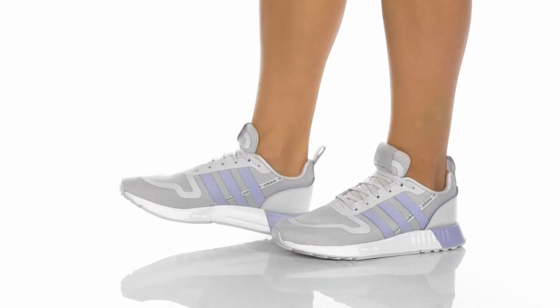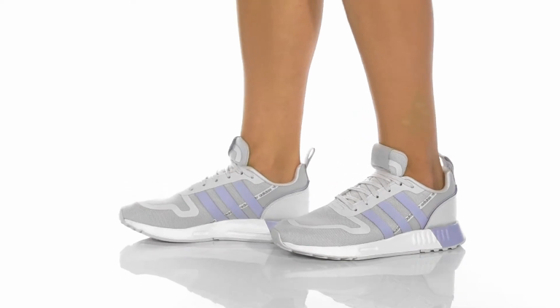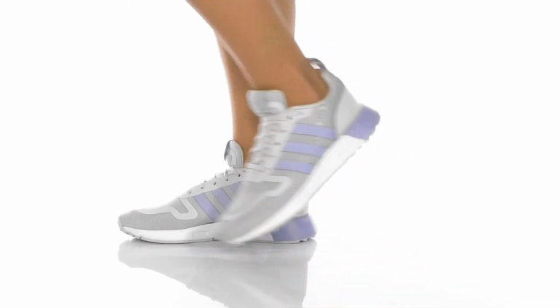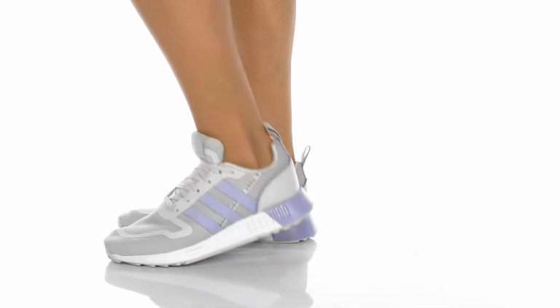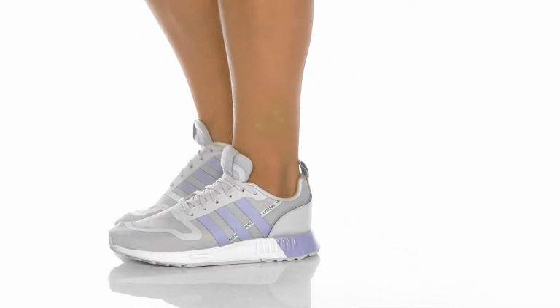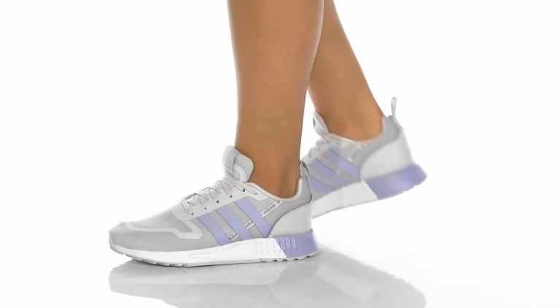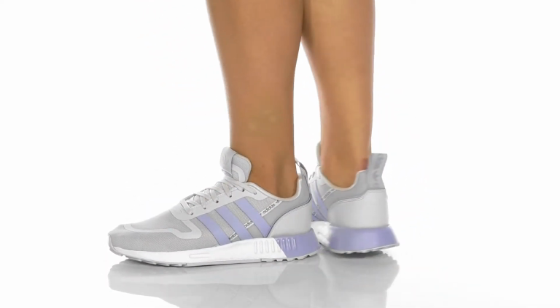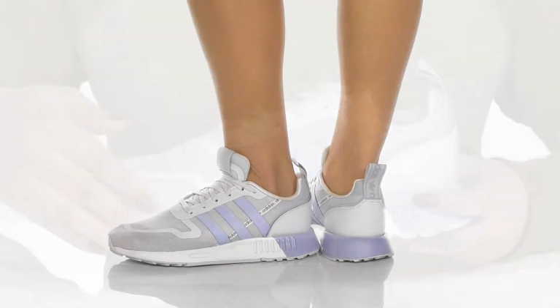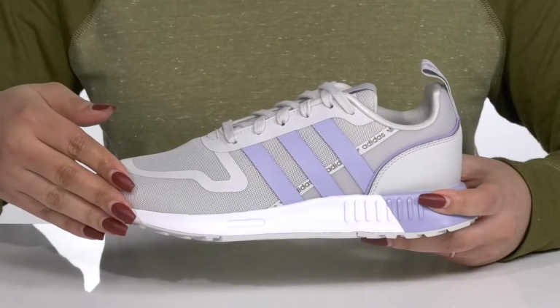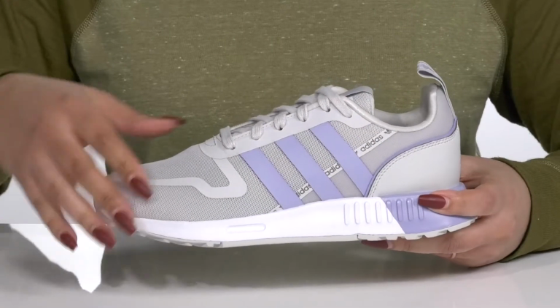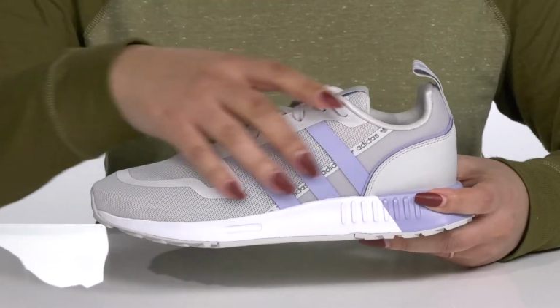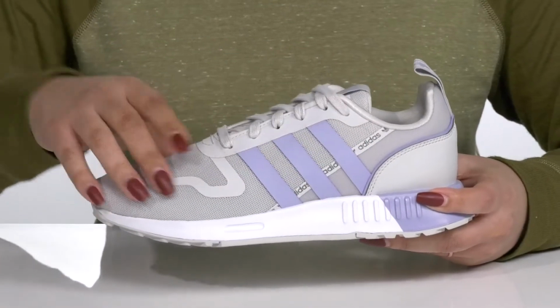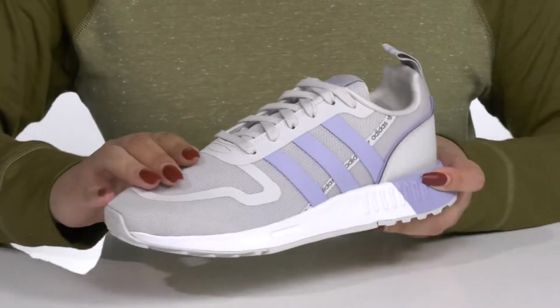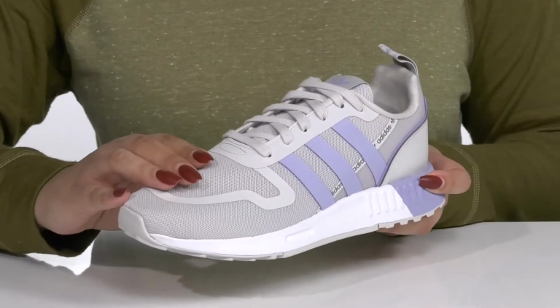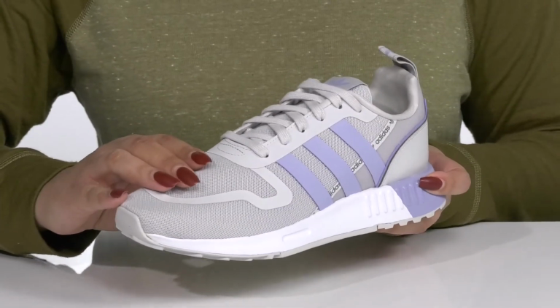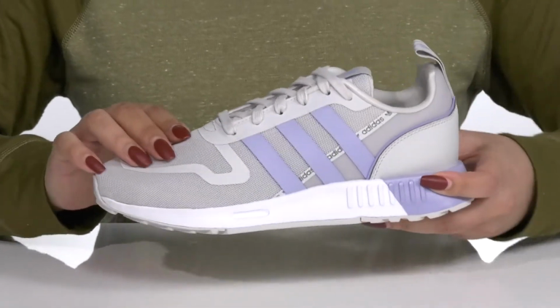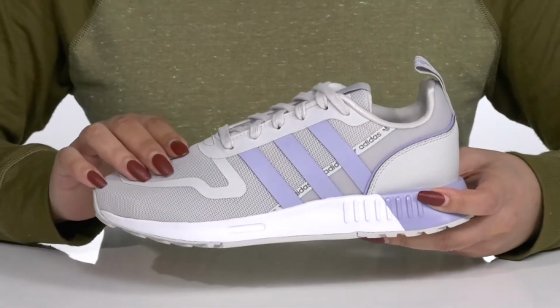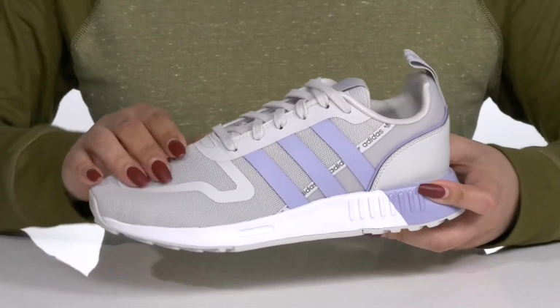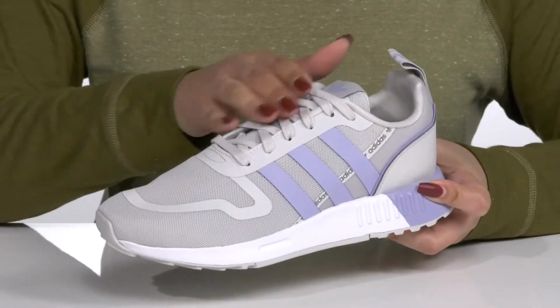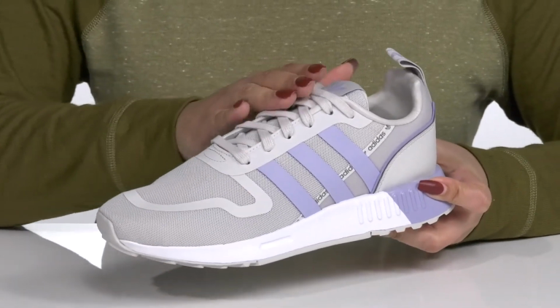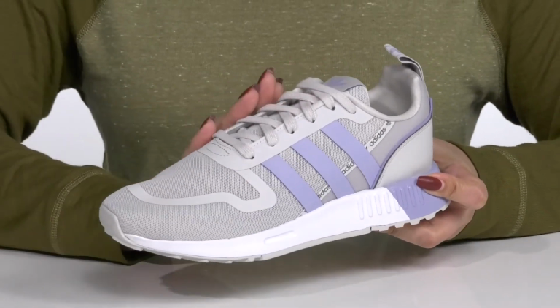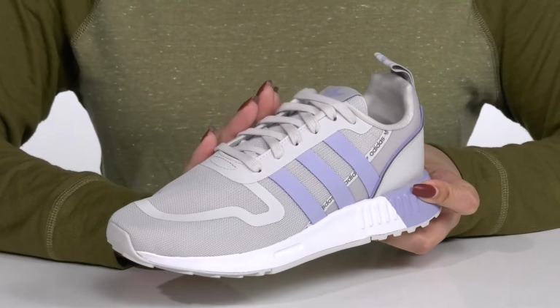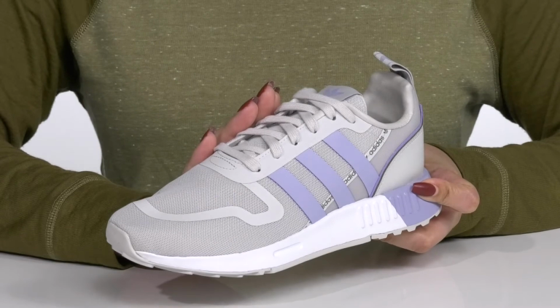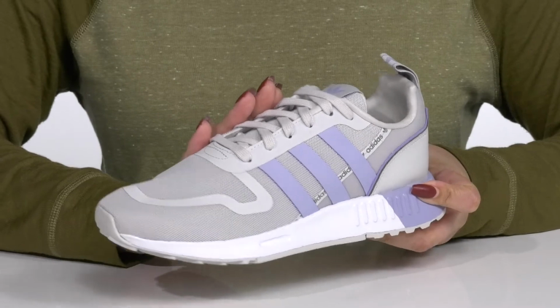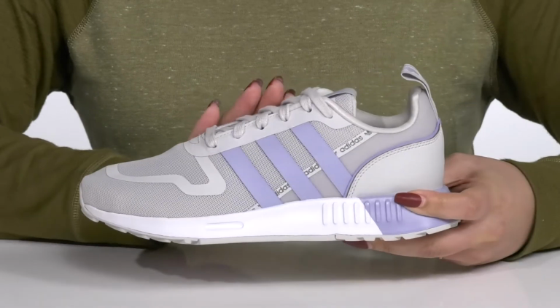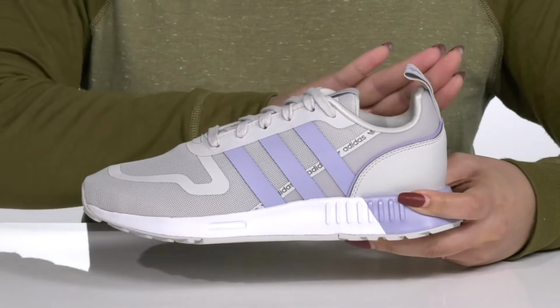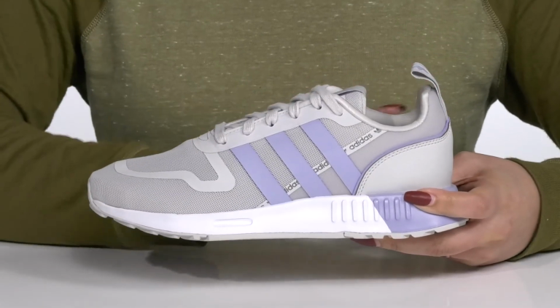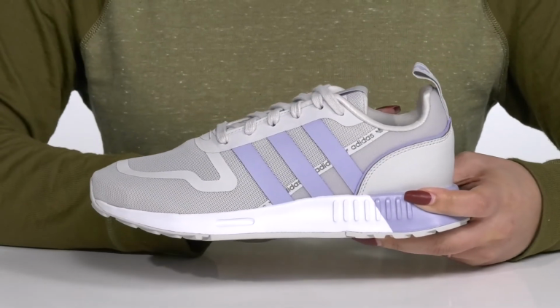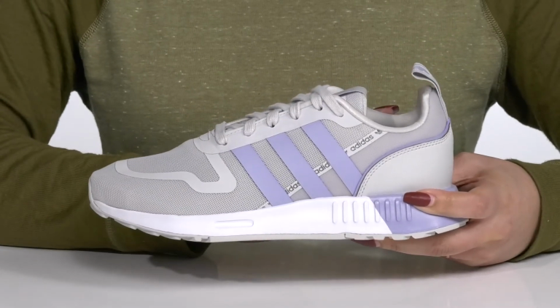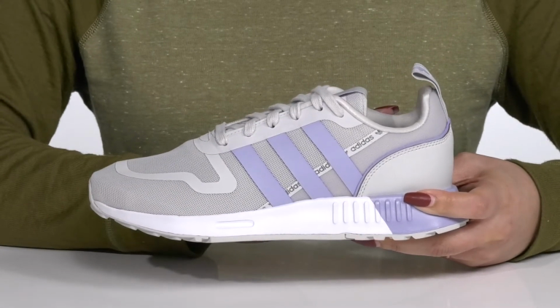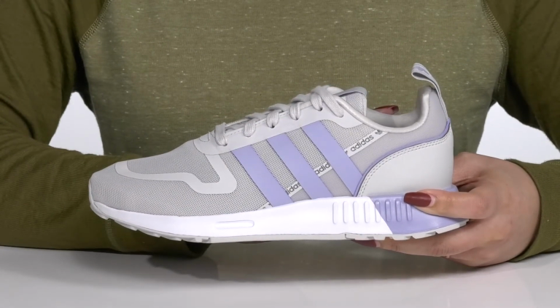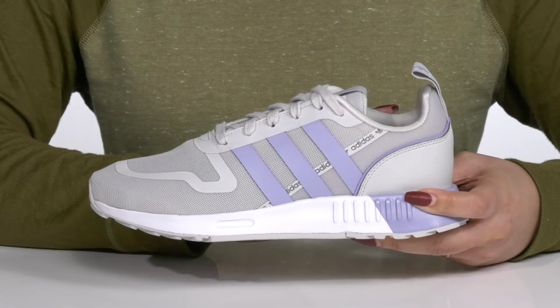The Multics W sneakers by Adidas features a textile and synthetic upper that has breathable mesh panels allowing for ventilation to keep you nice and cool, a traditional lace-up closure to give you a secure and custom fit, and a pull loop at the back of the ankle to assist you with on and off.